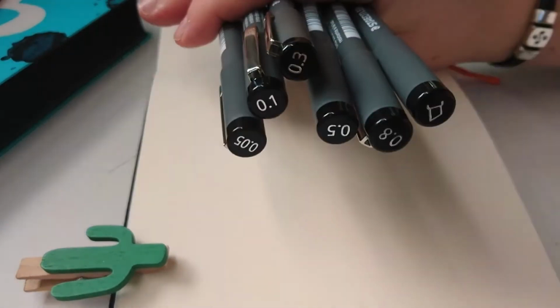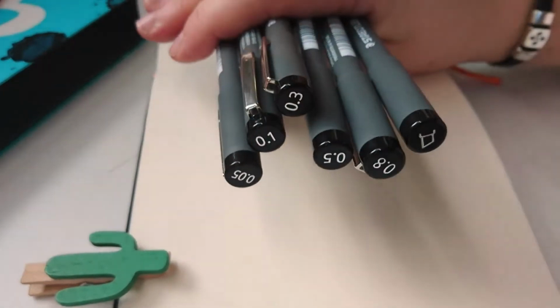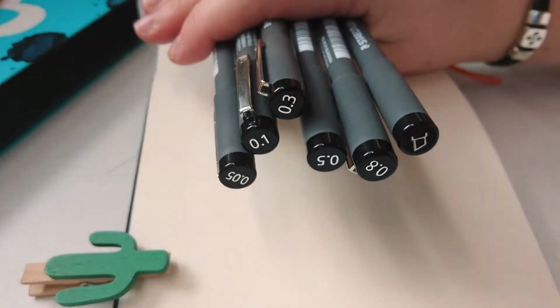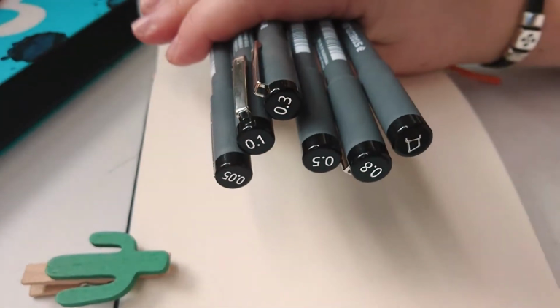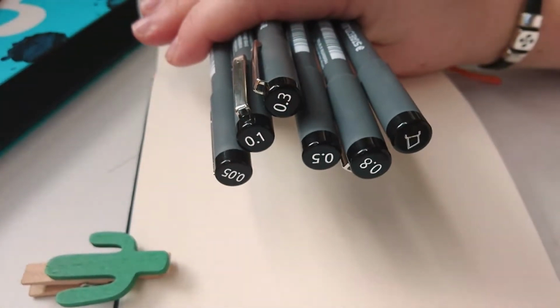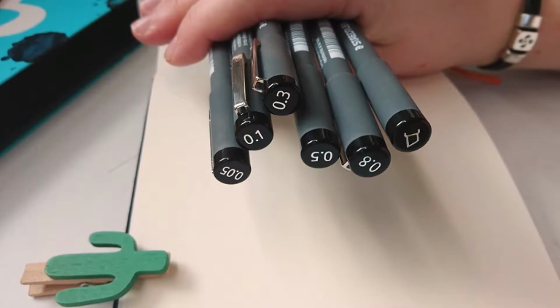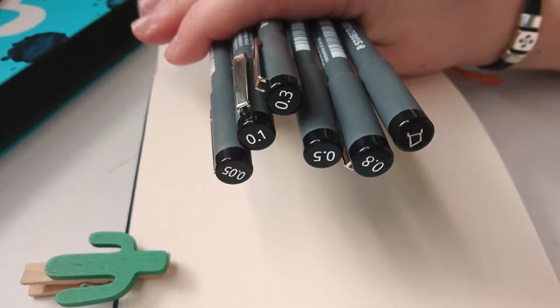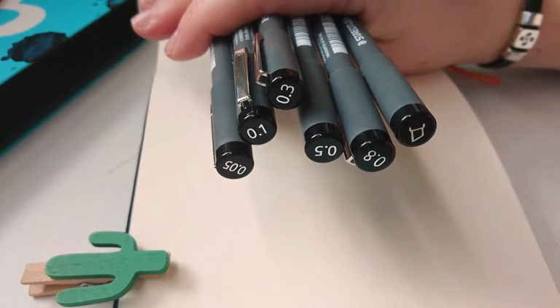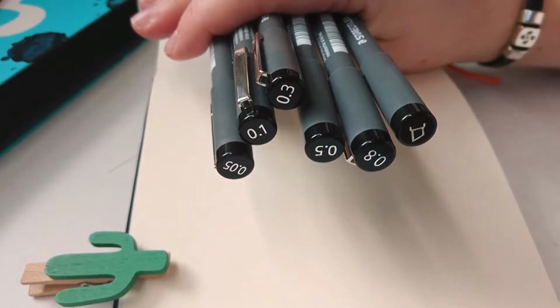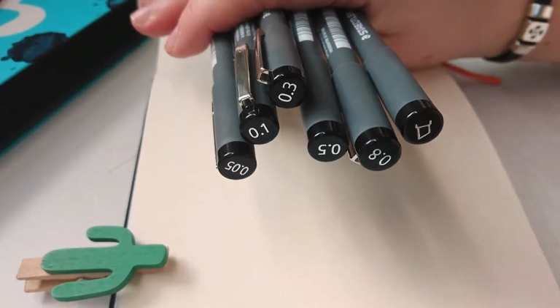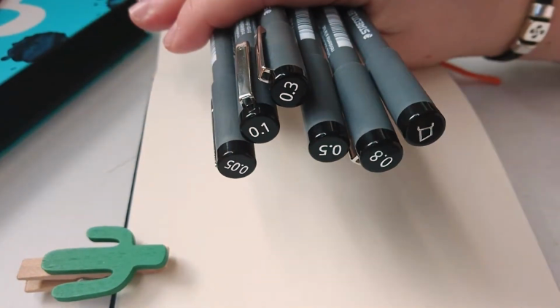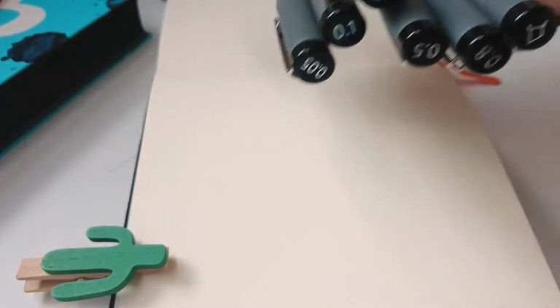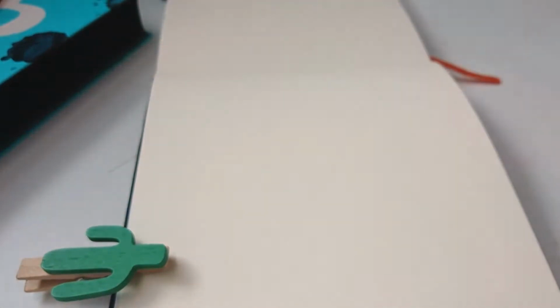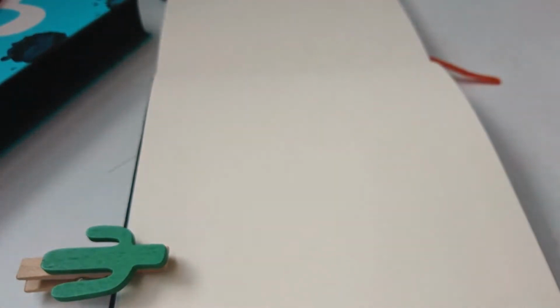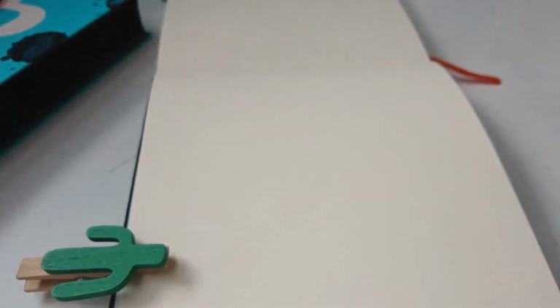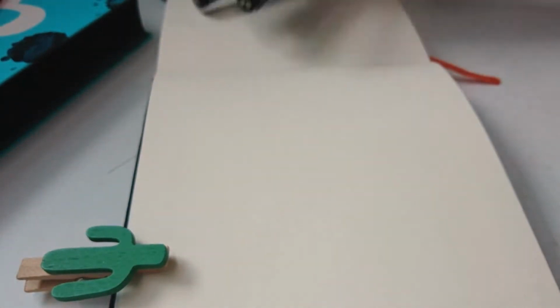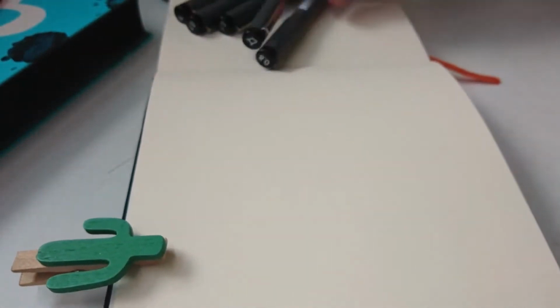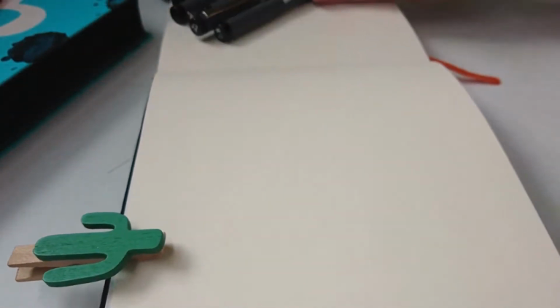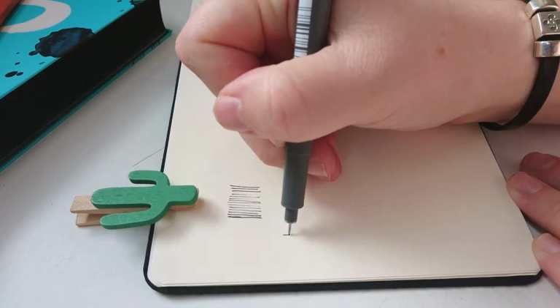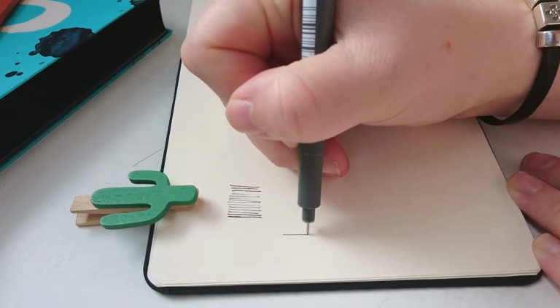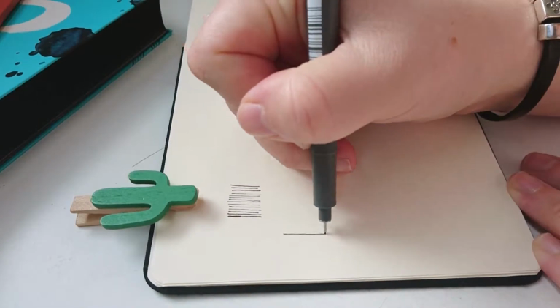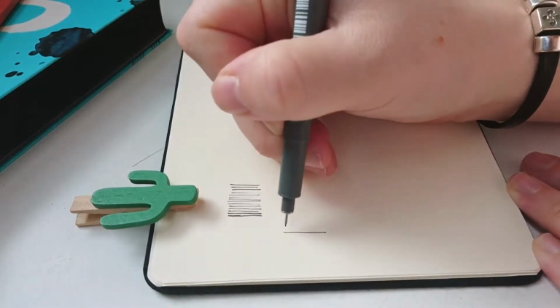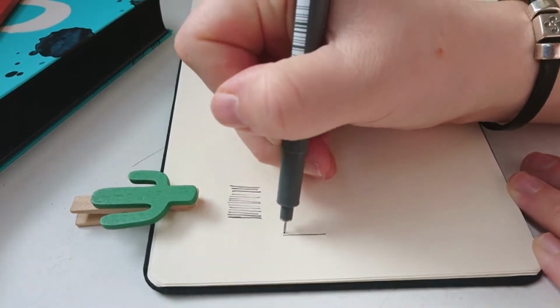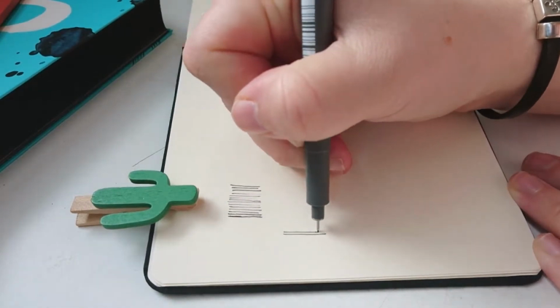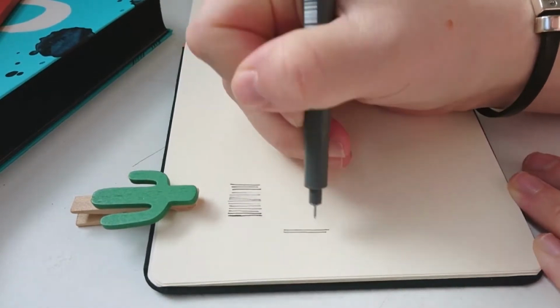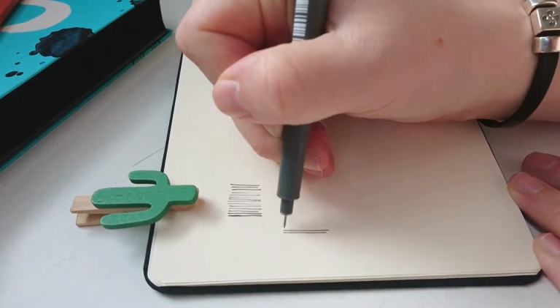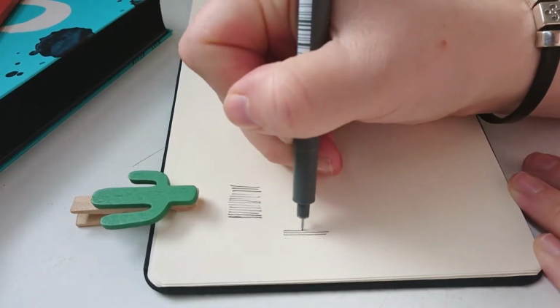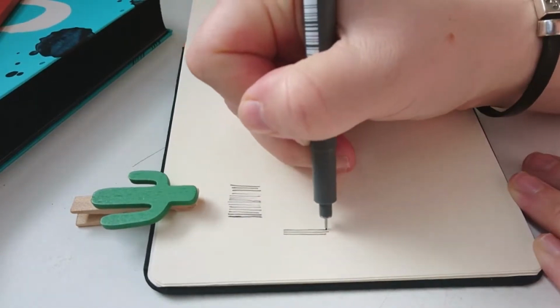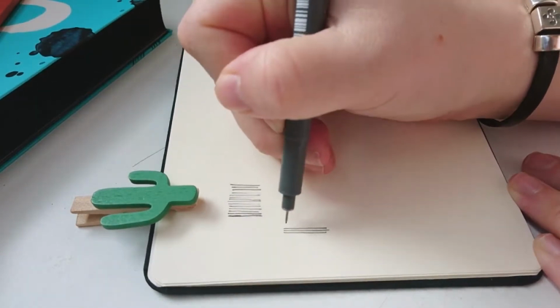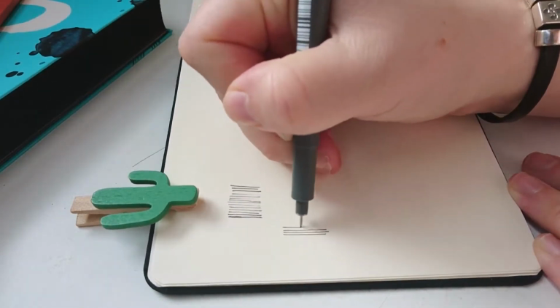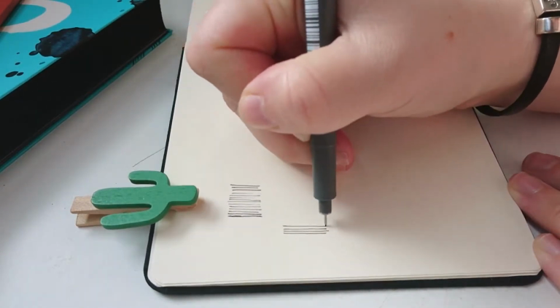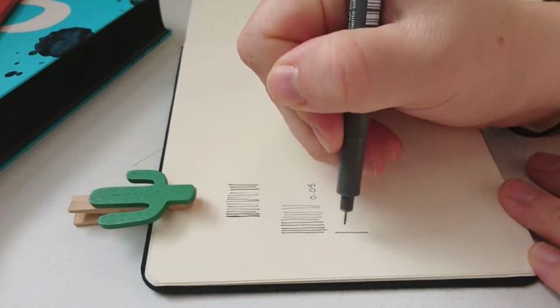Hi everyone, today I'm looking at the Staedtler fineliners. These are lightfast, waterproof, and apparently you can leave the cap off for up to 18 hours without them drying out, which is pretty cool.